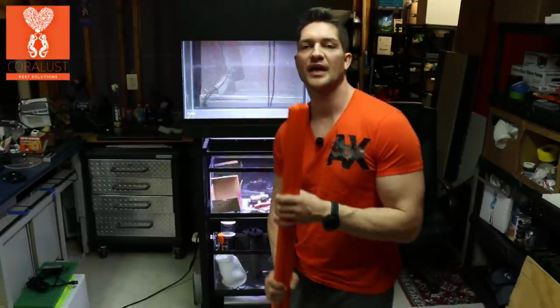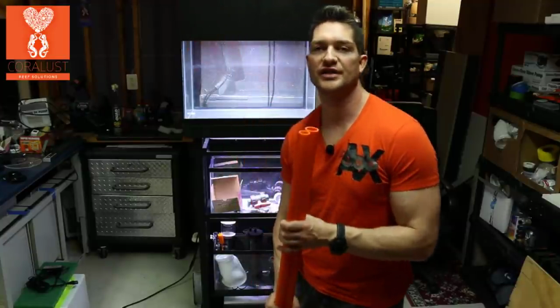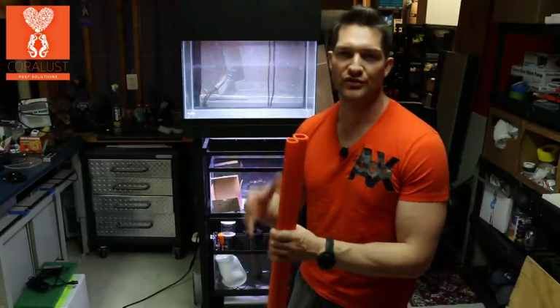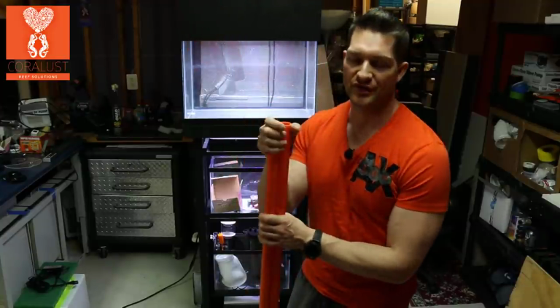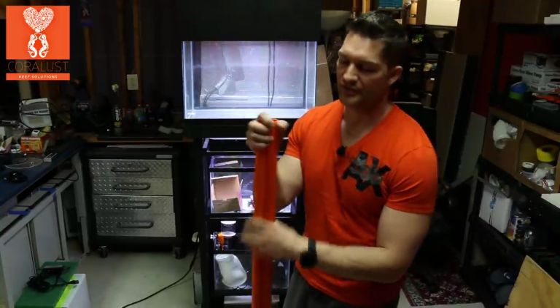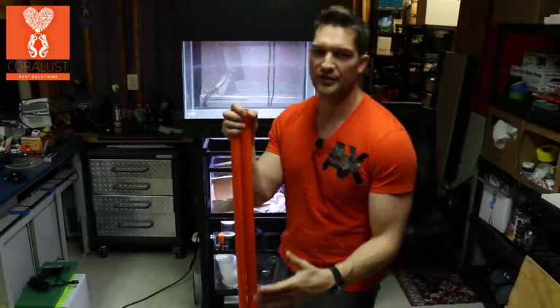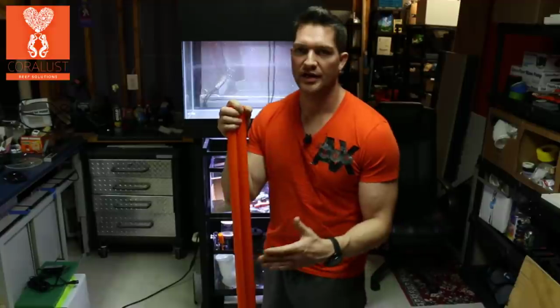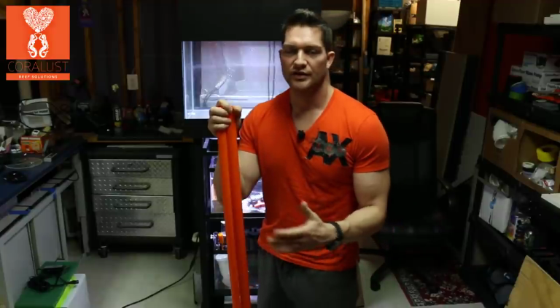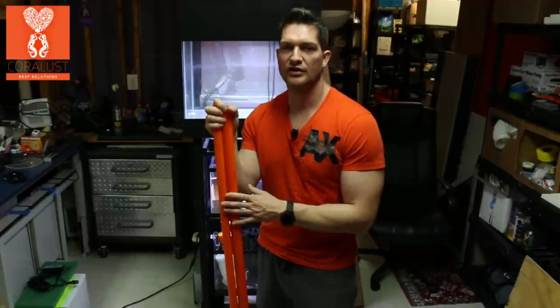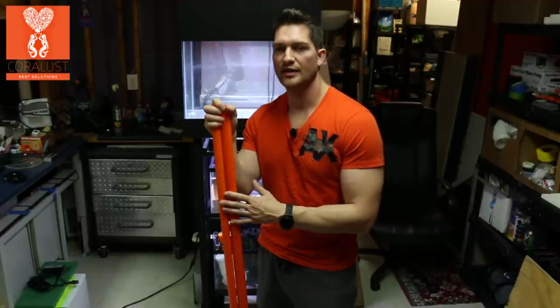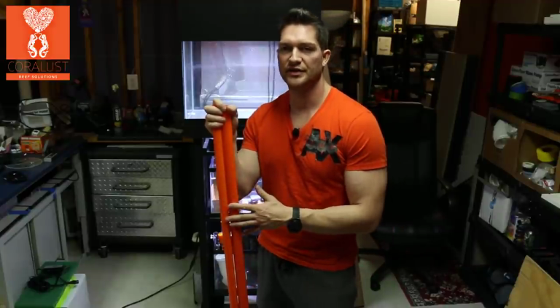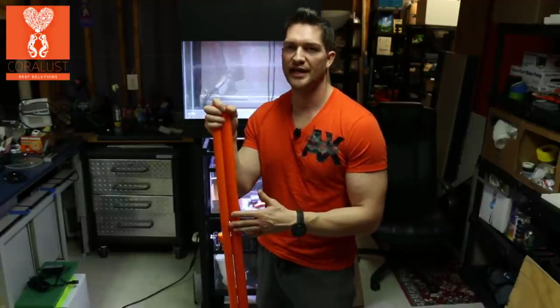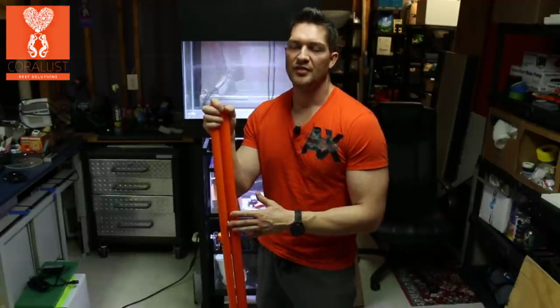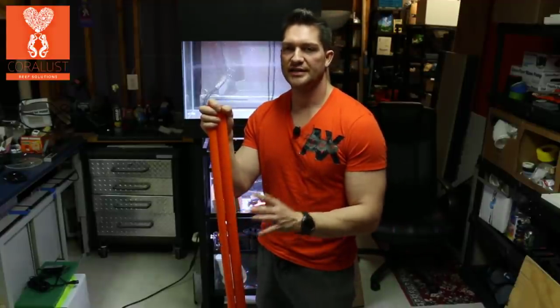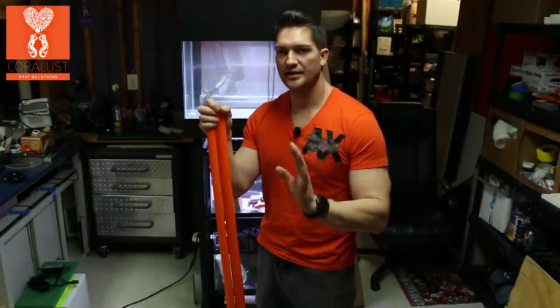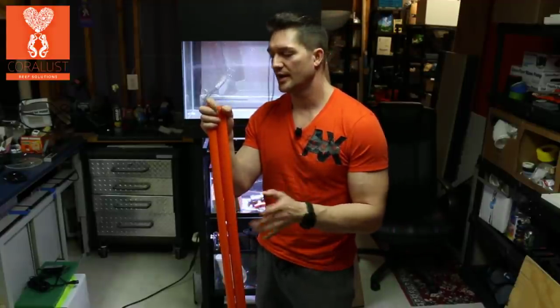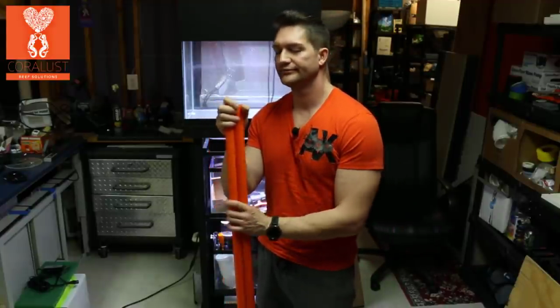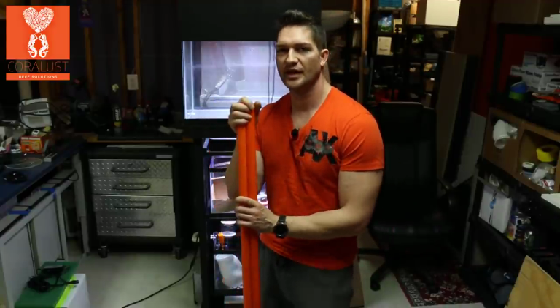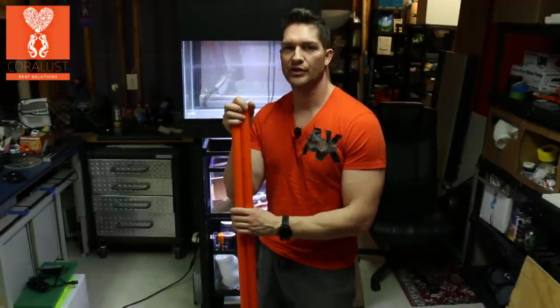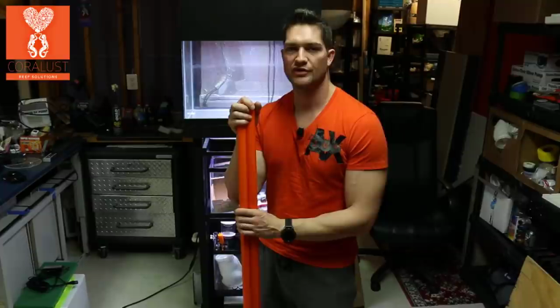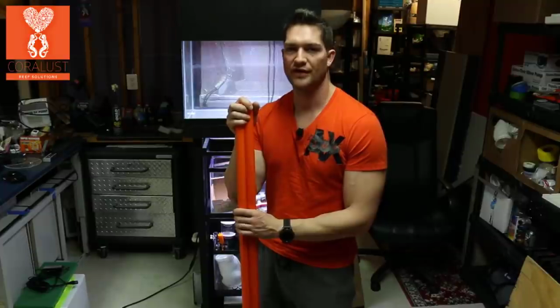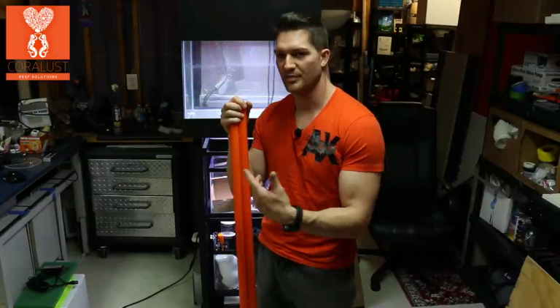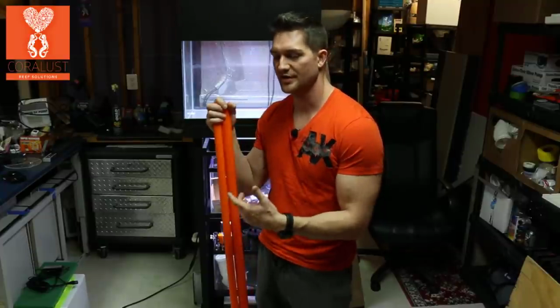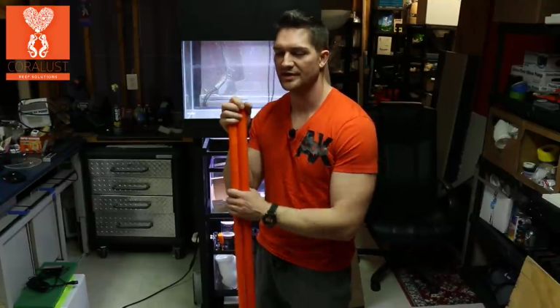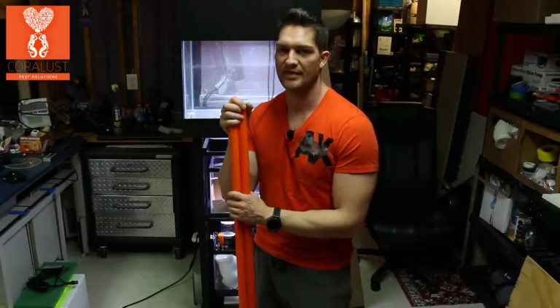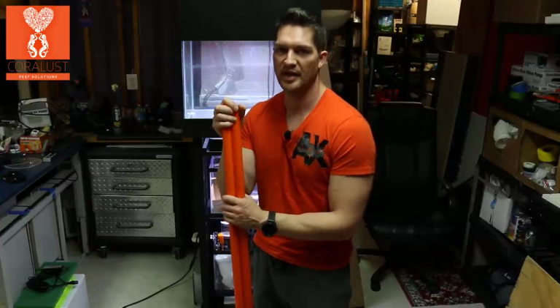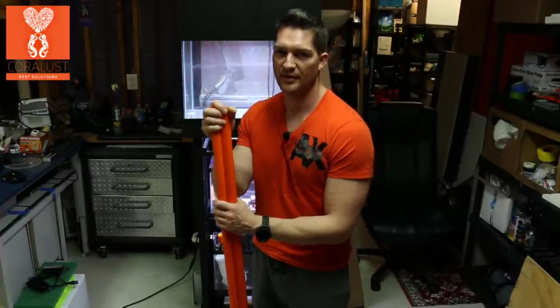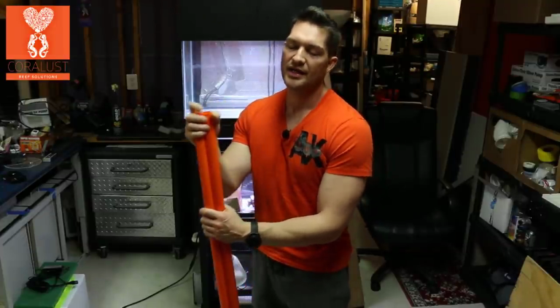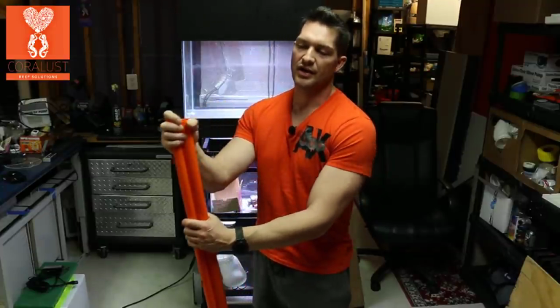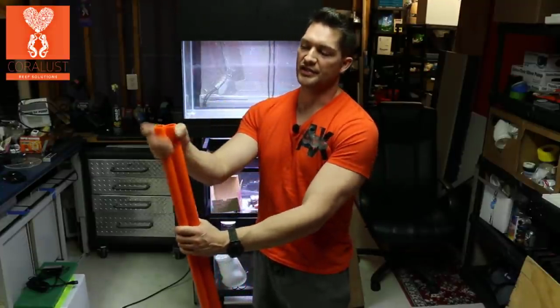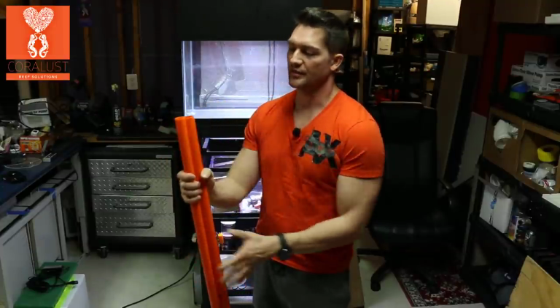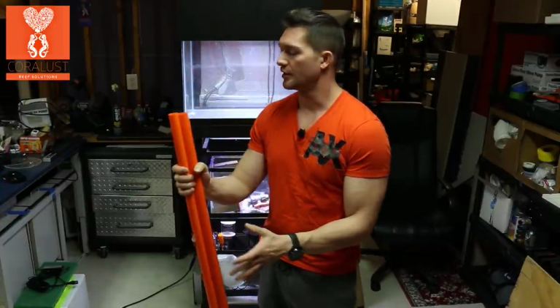I was going to do two different colors — one for the return line and one for the drain. But I decided the orange was cool enough for this small system because it's not going to have that much pipe anyway. So I'm just going to stick with all orange.